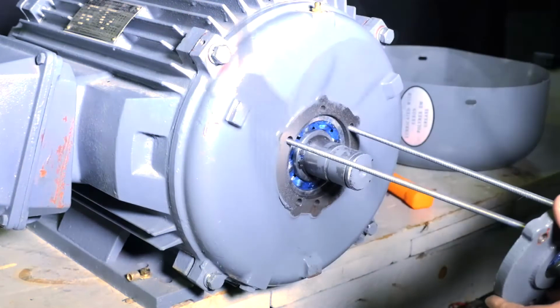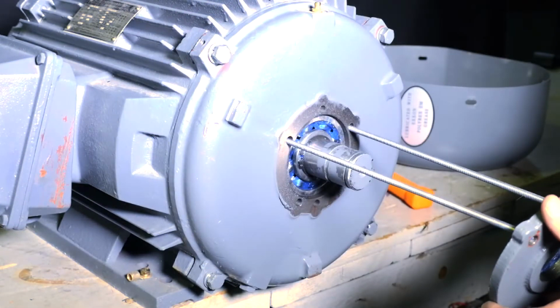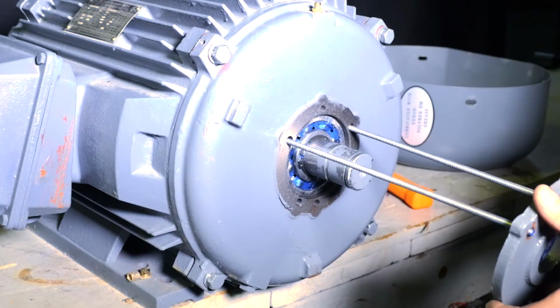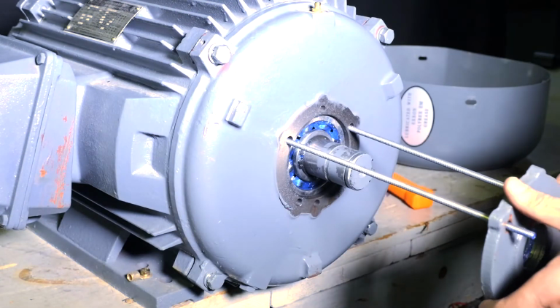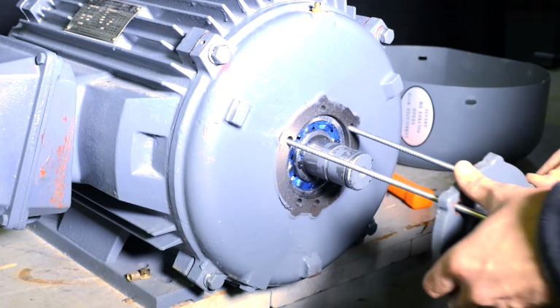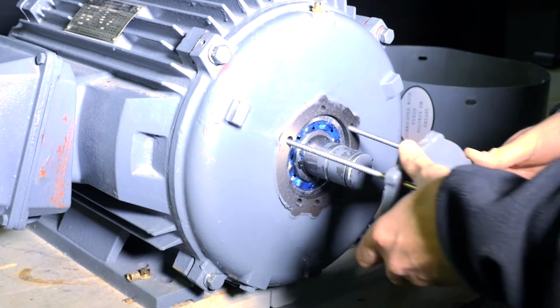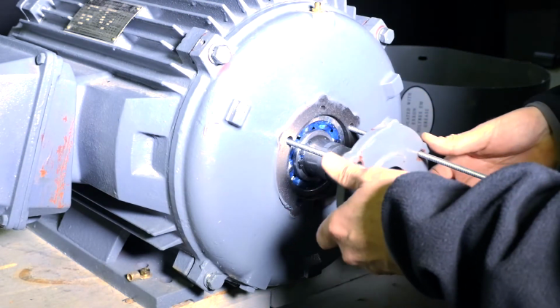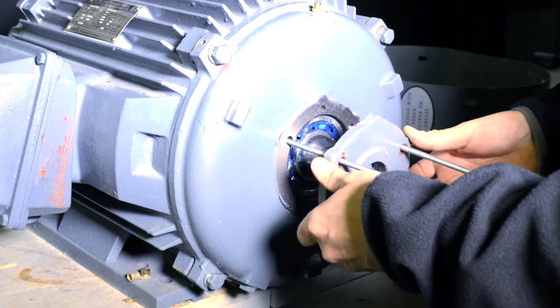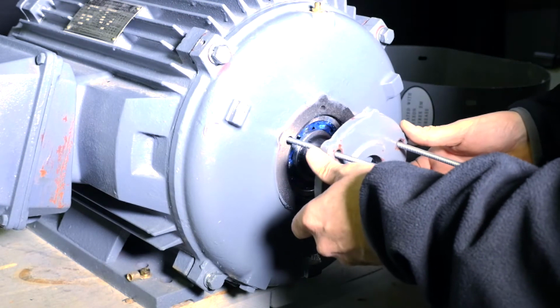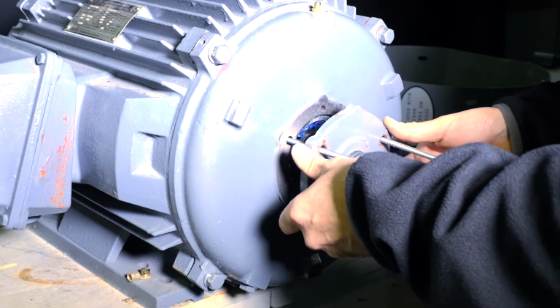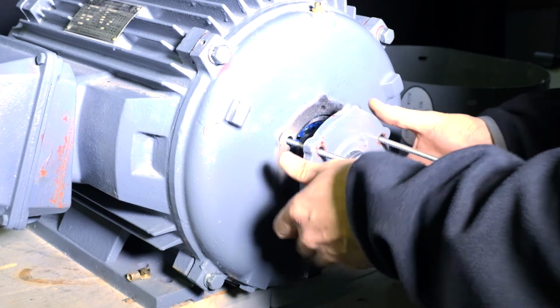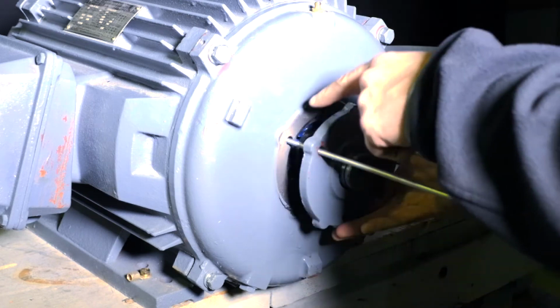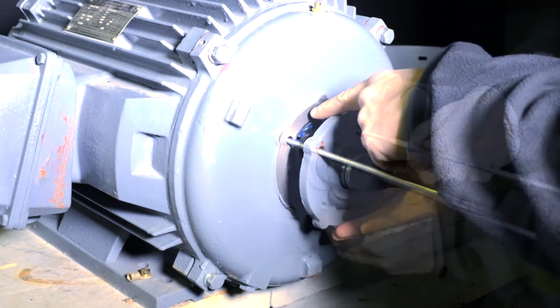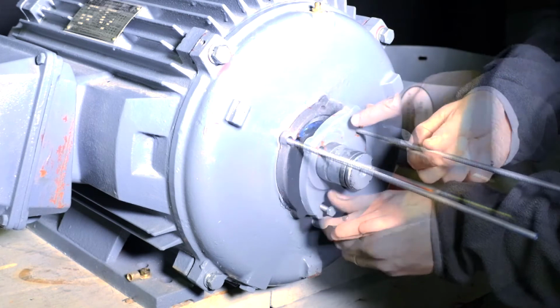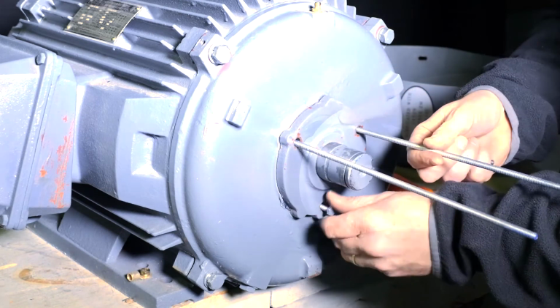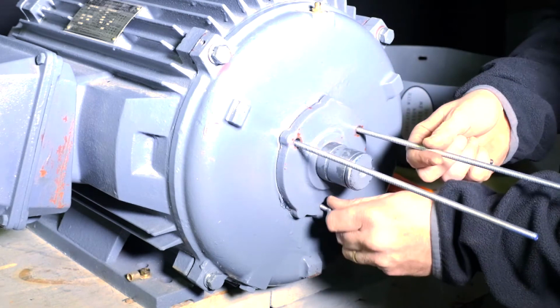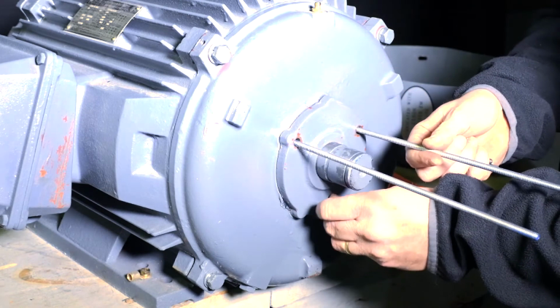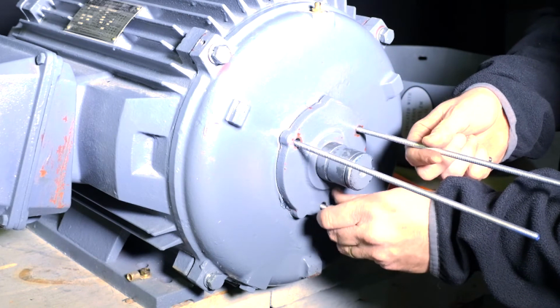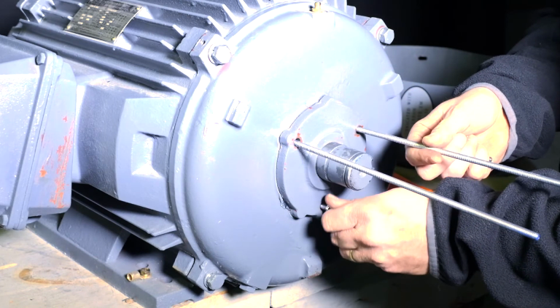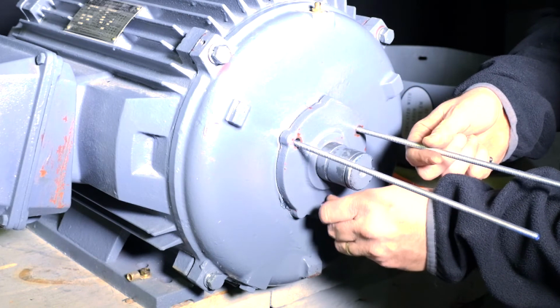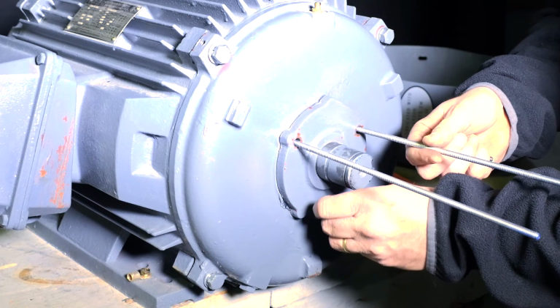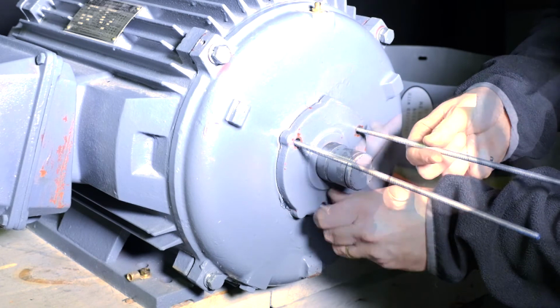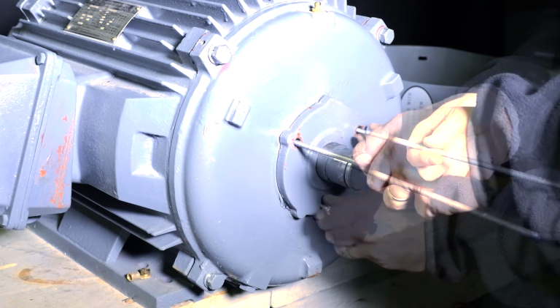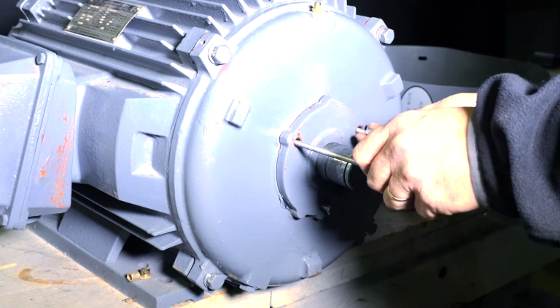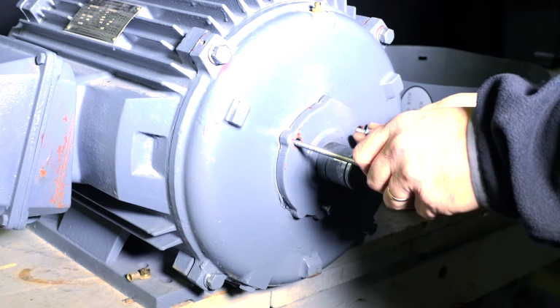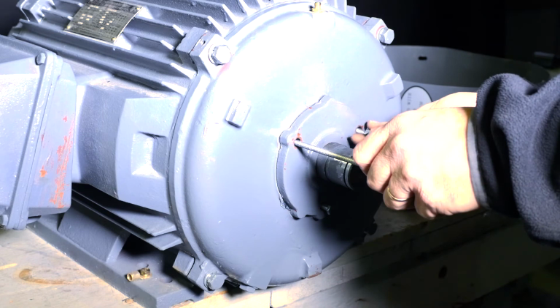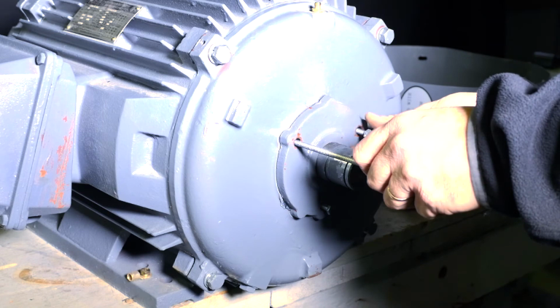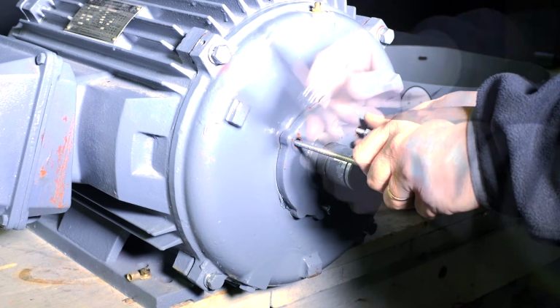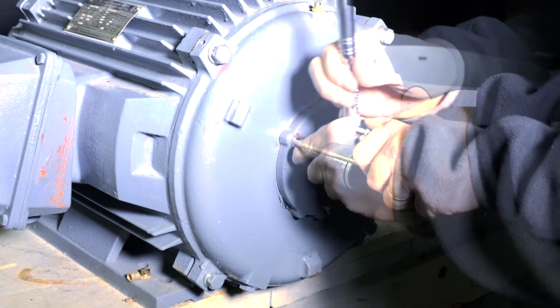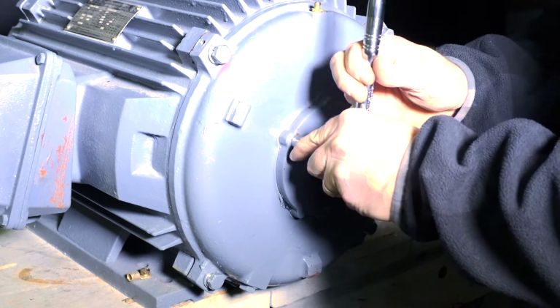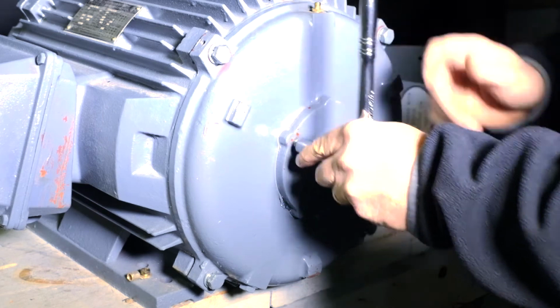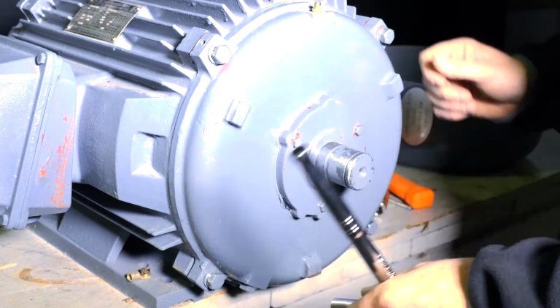Slip the bearing cover lining the Zerk fitting at 12 o'clock. Holding the bearing retainer in place with one of the threaded rods, bolt up the cover. Repeat until completion.